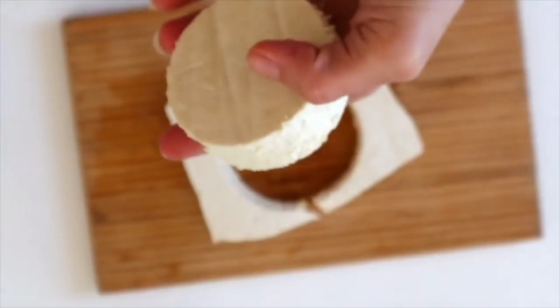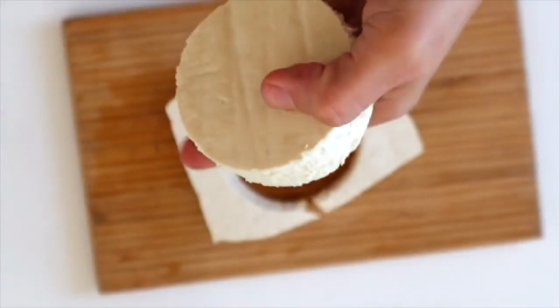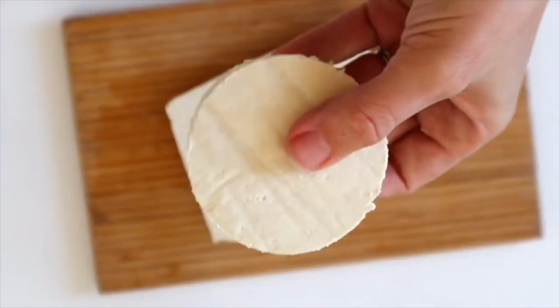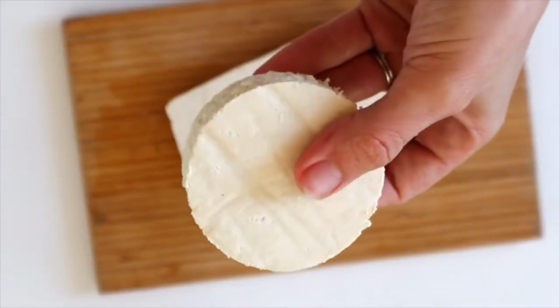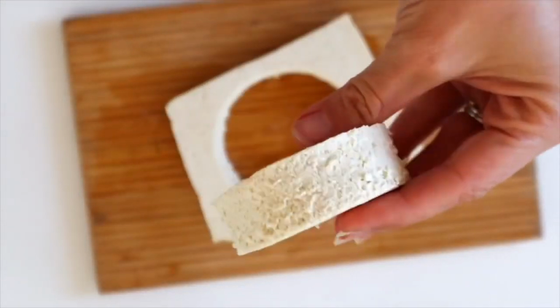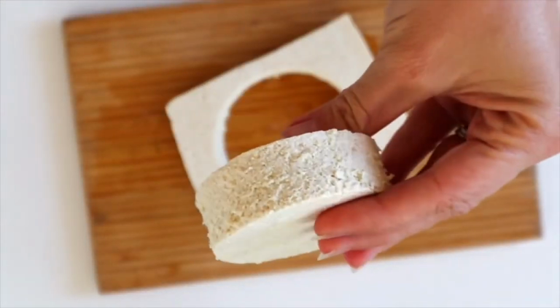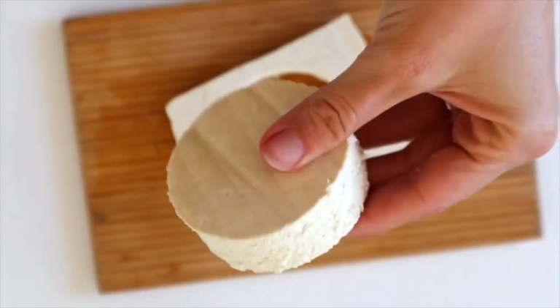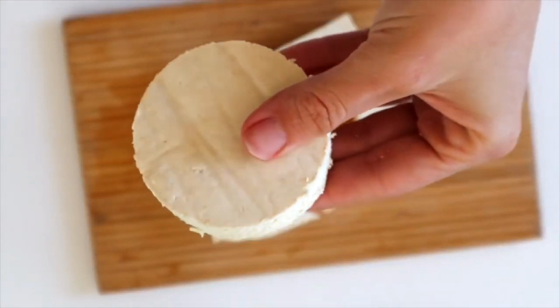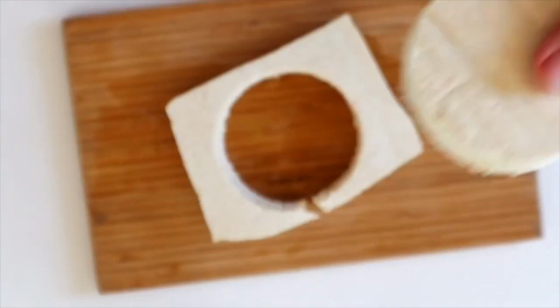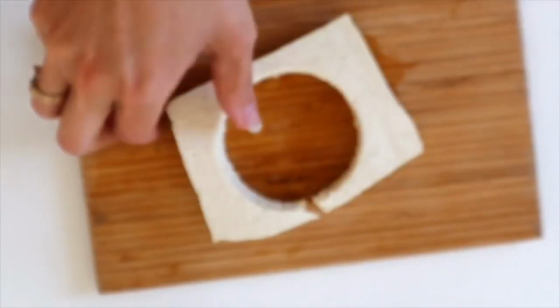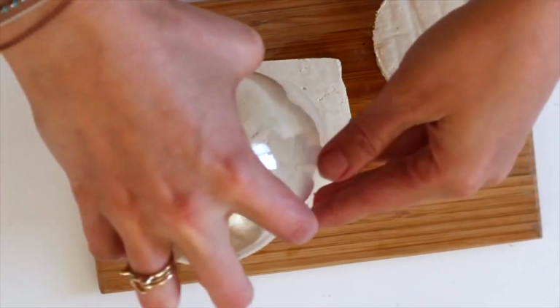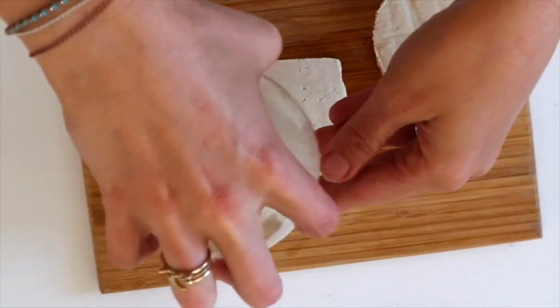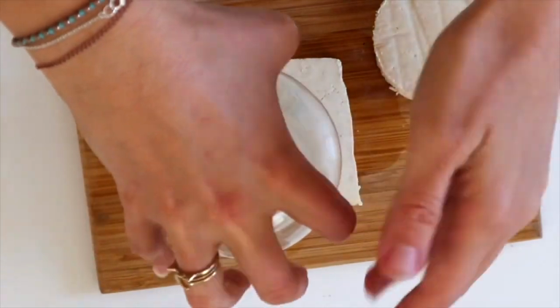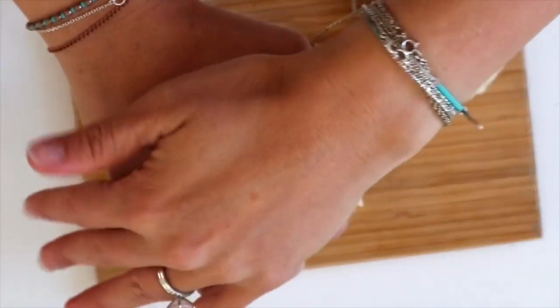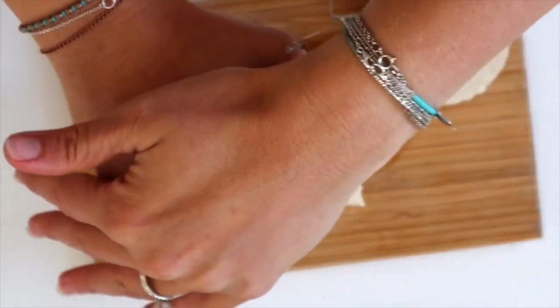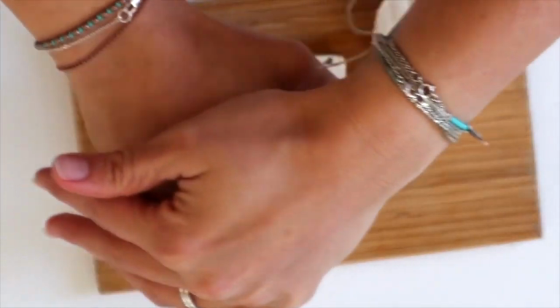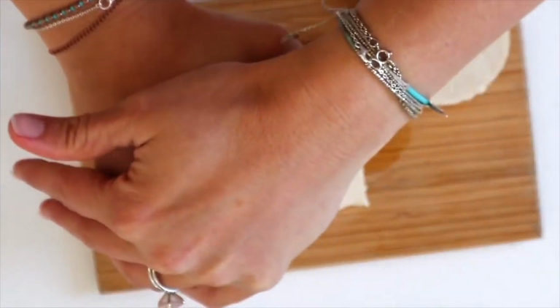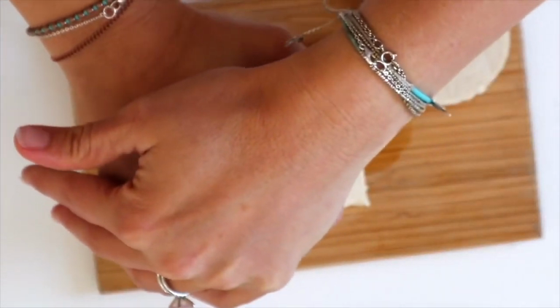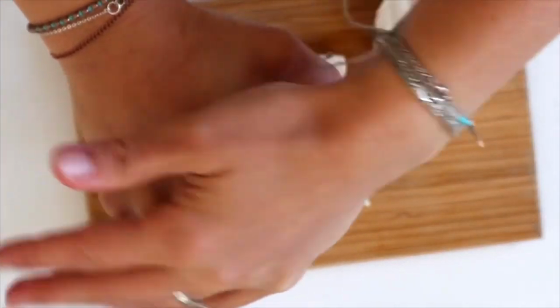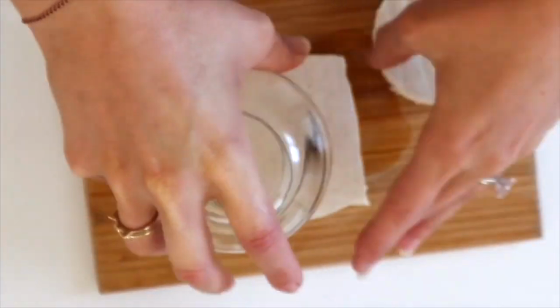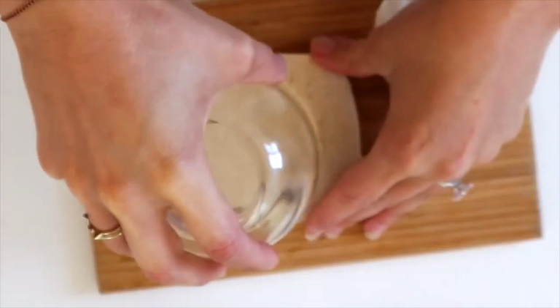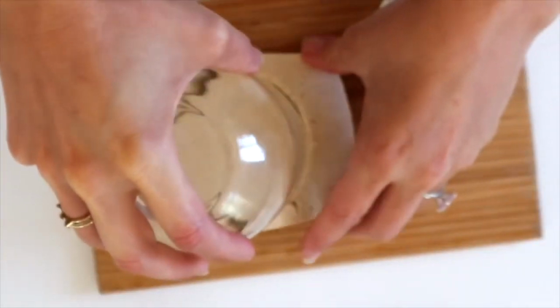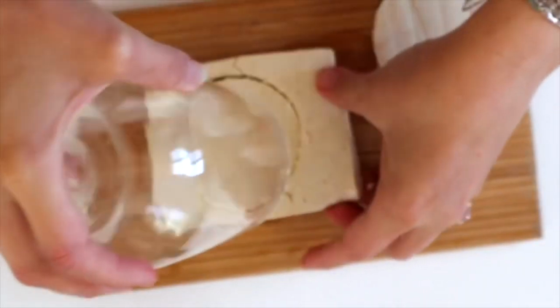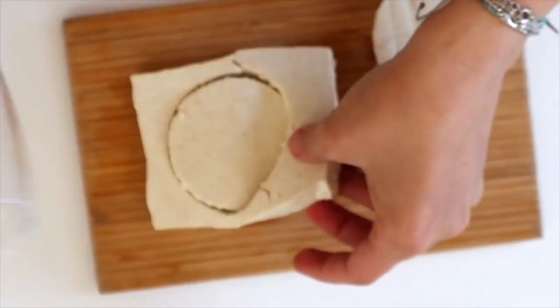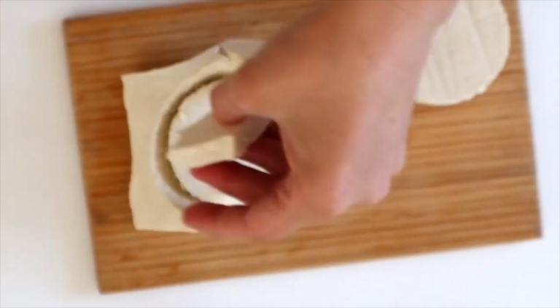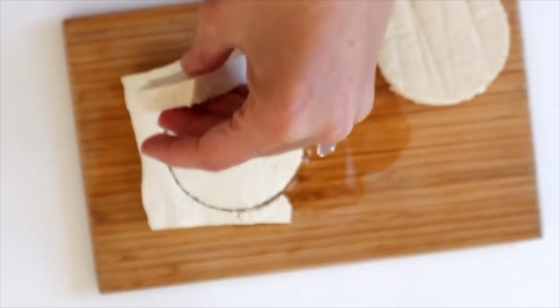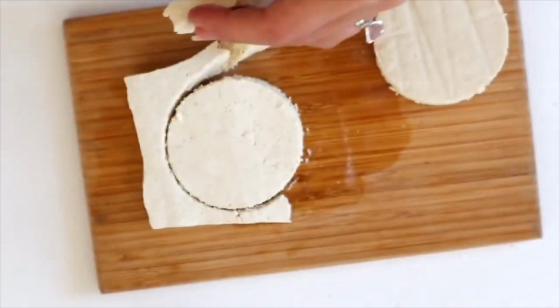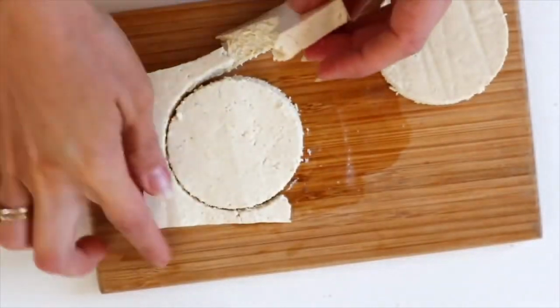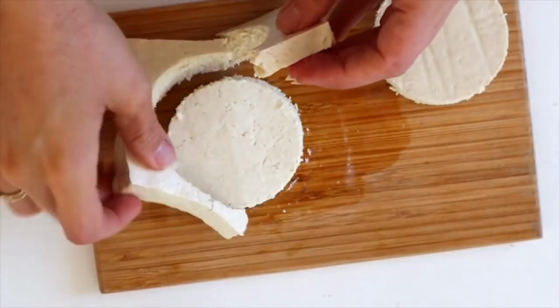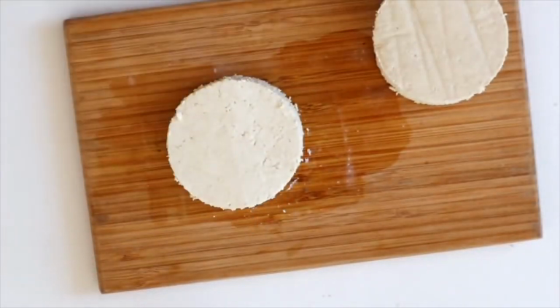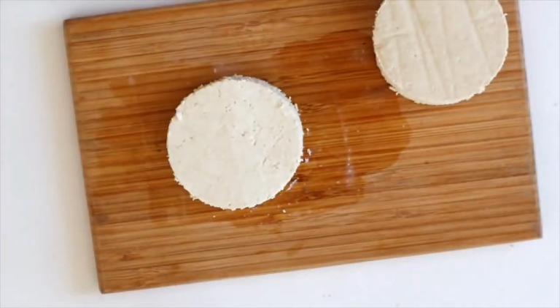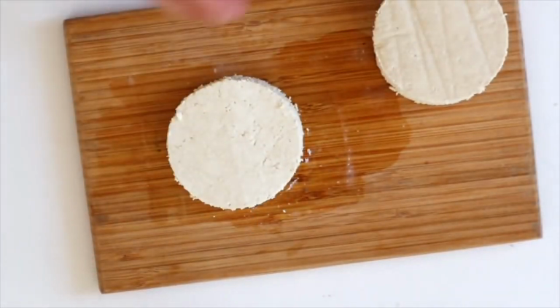What I did was take a cup so I could make a round tofu egg patty — you just press it through the tofu until it separates. These are perfect for the little breakfast muffins we're going to be using for this recipe.